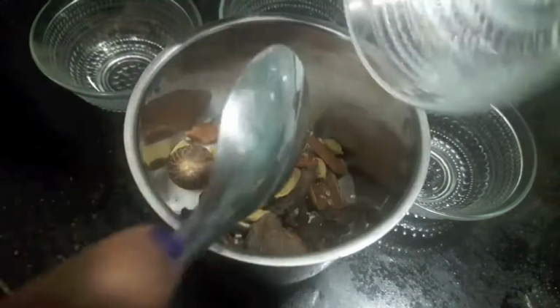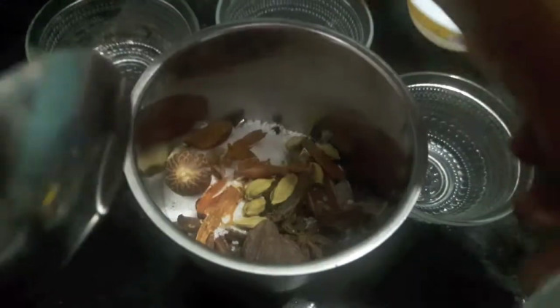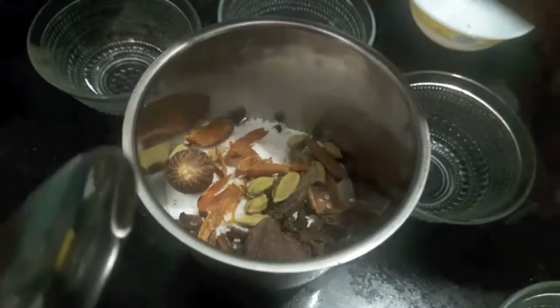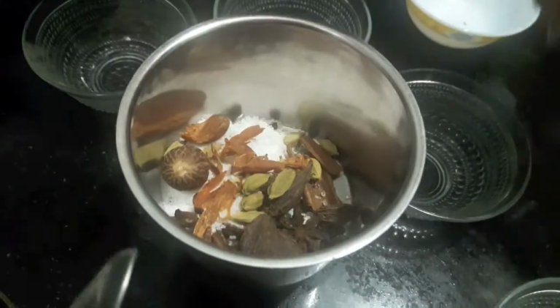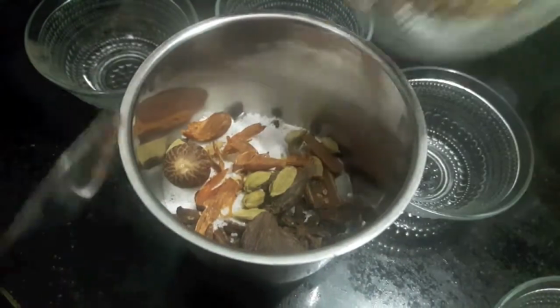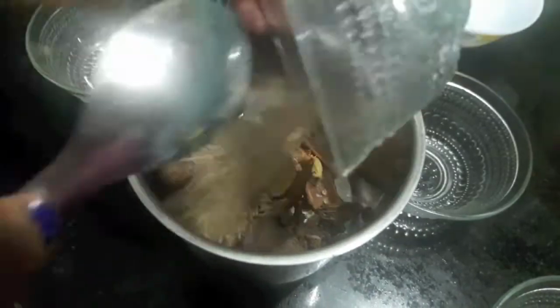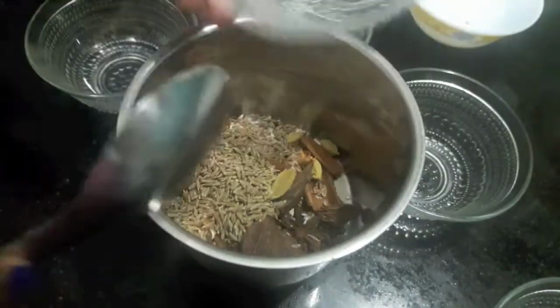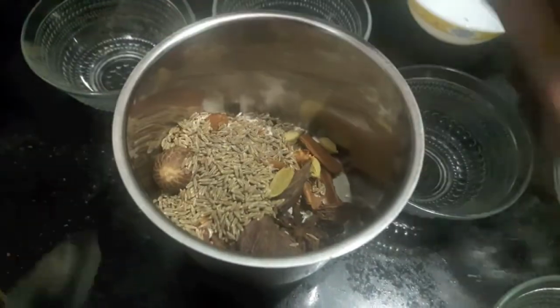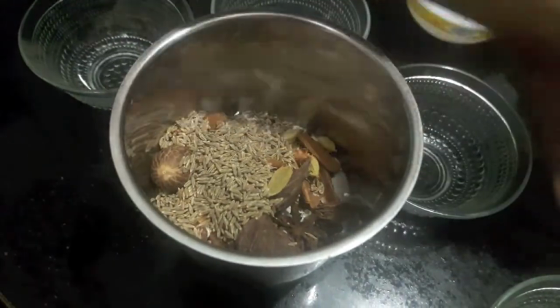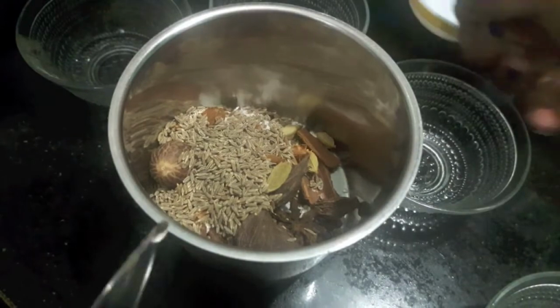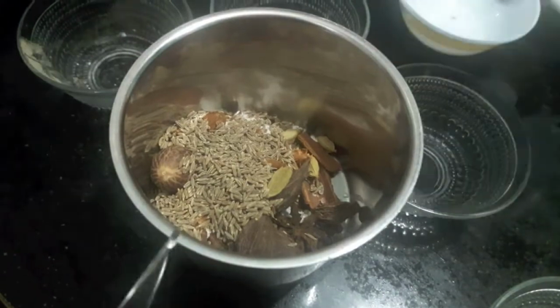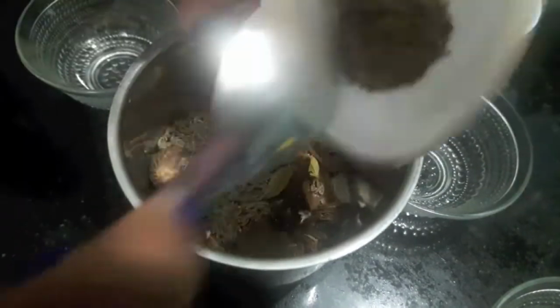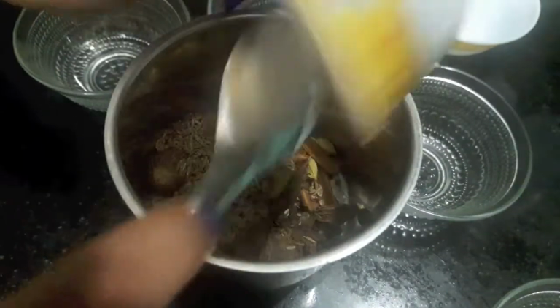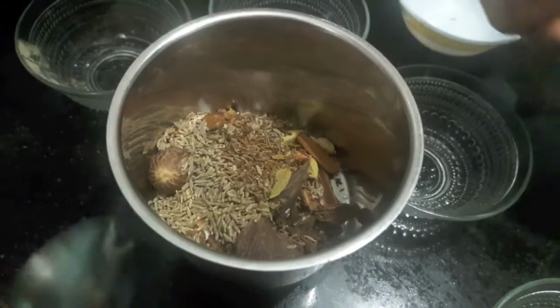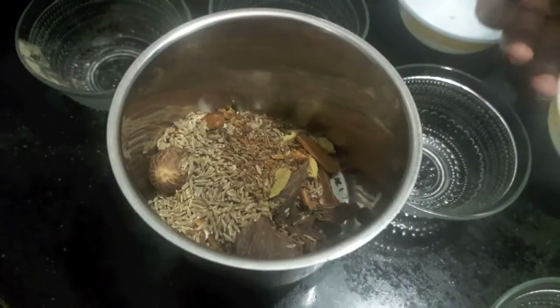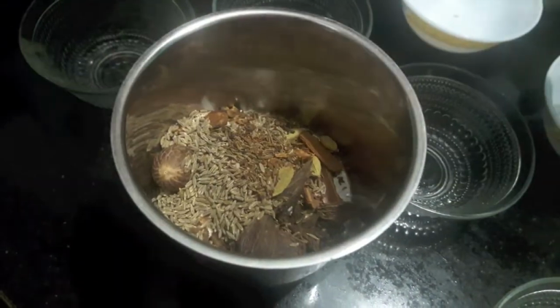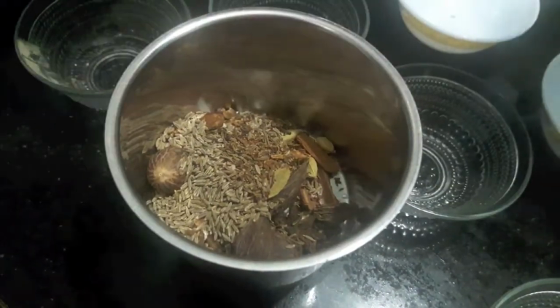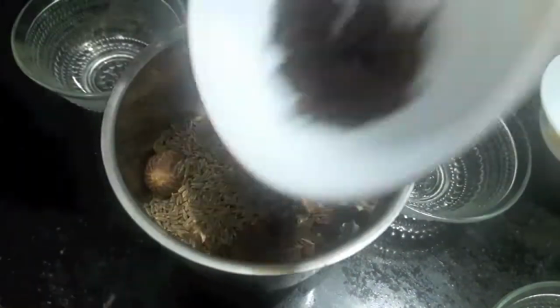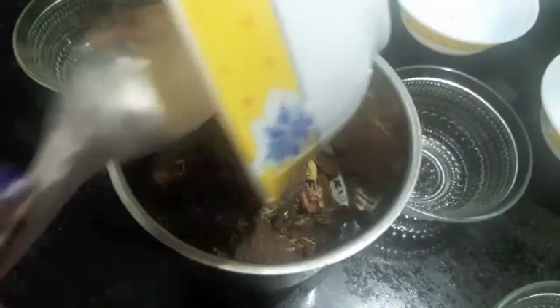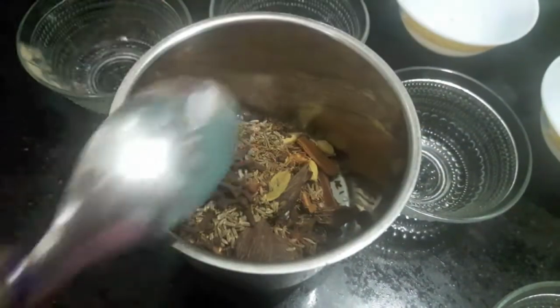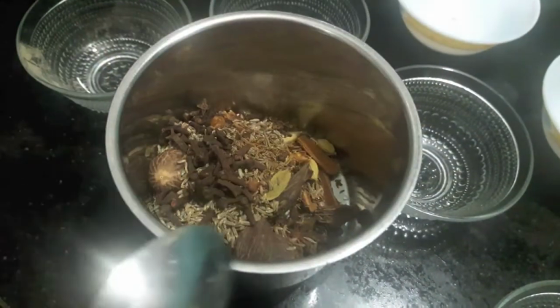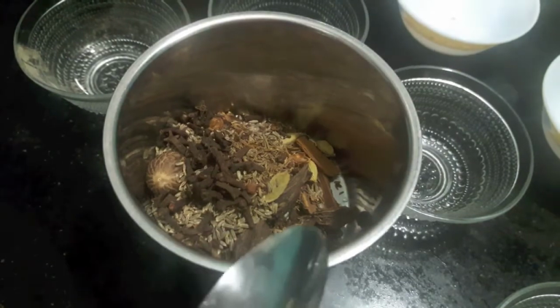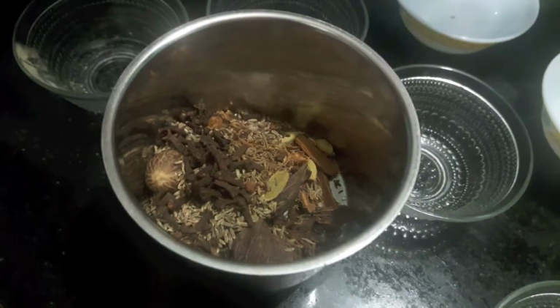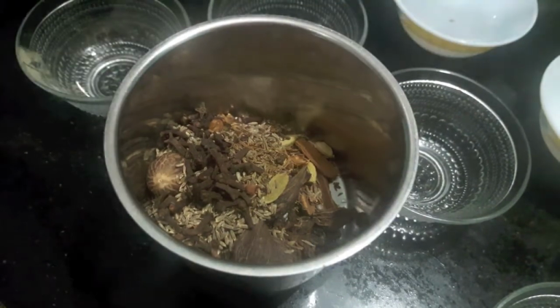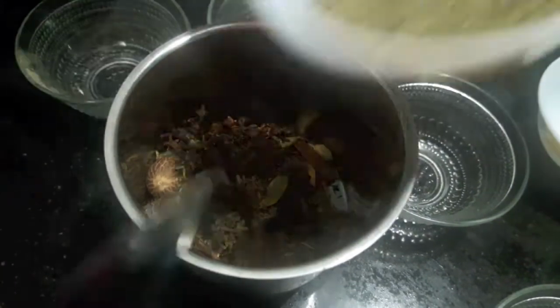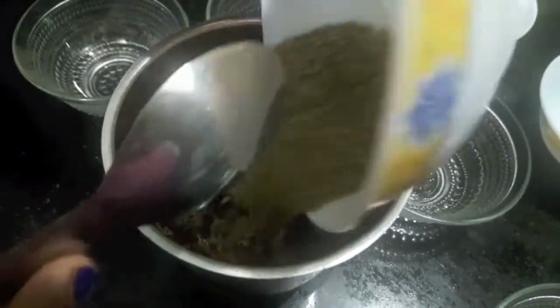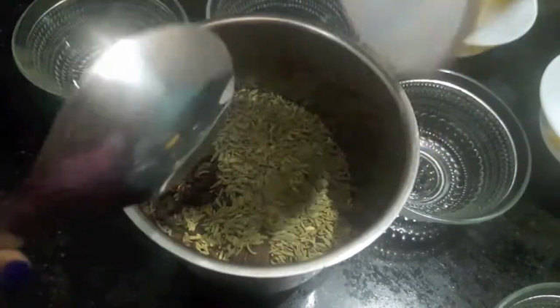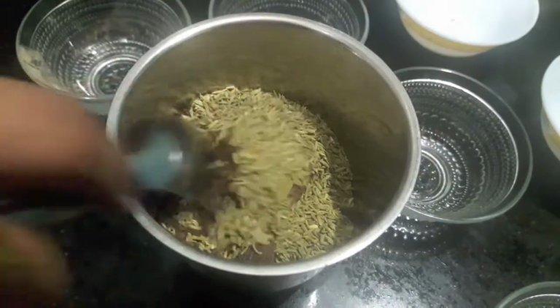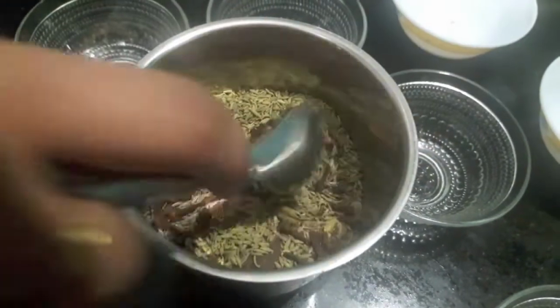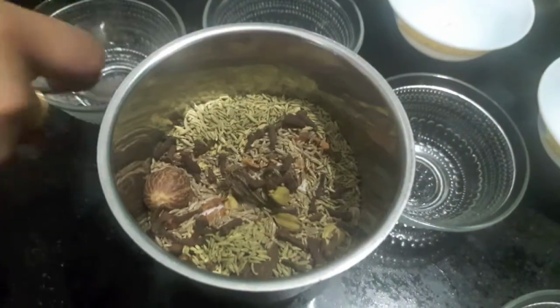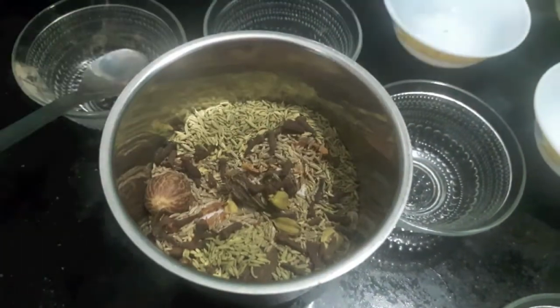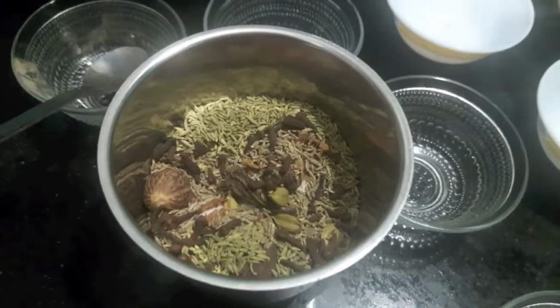Then I add black cardamom, mace, nutmeg, cumin seeds, black cumin seeds, cloves, and fennel seeds.